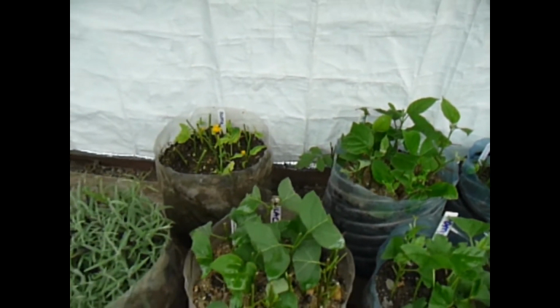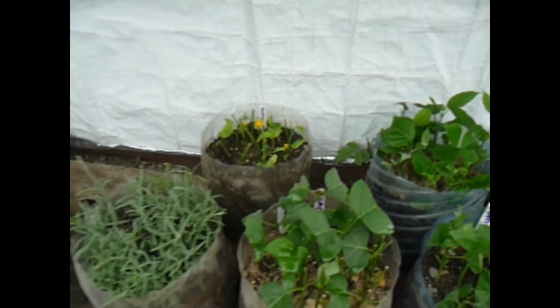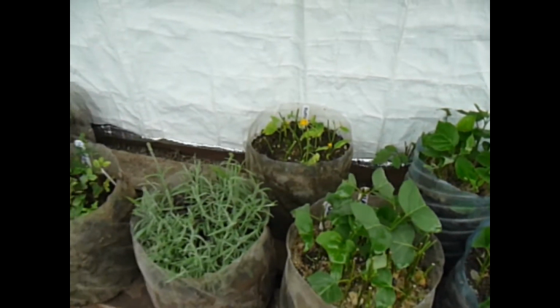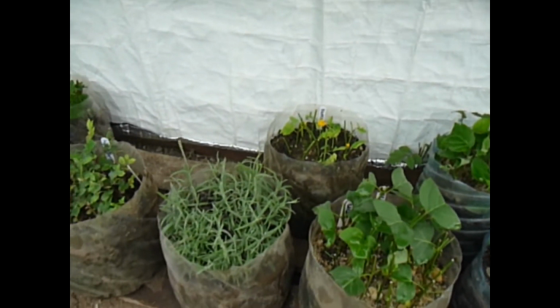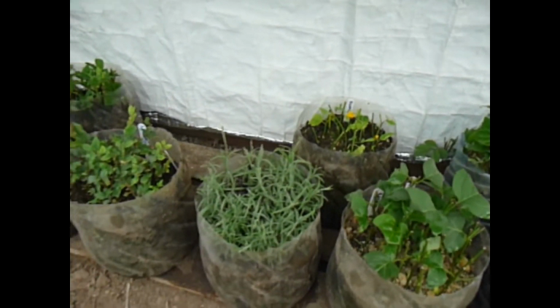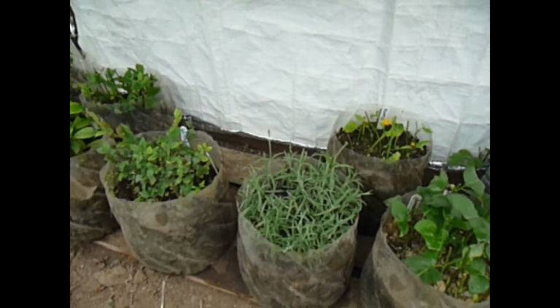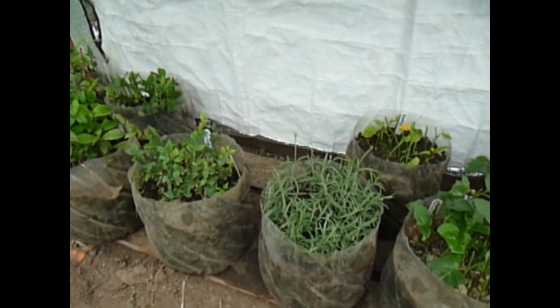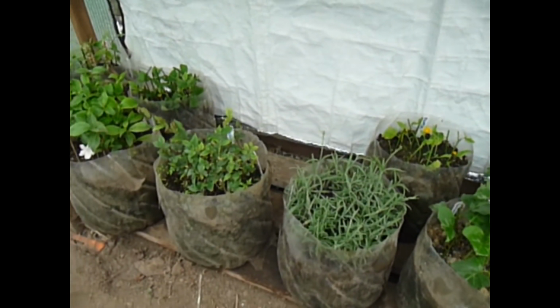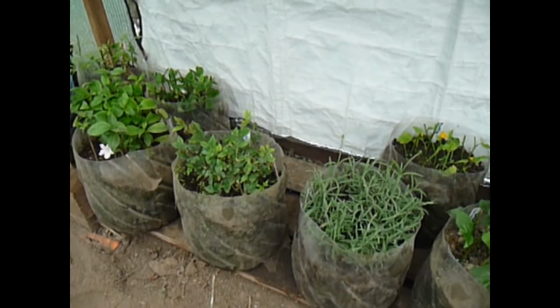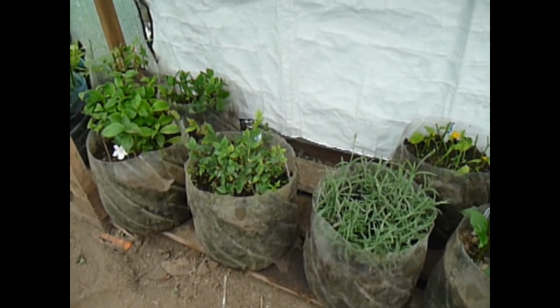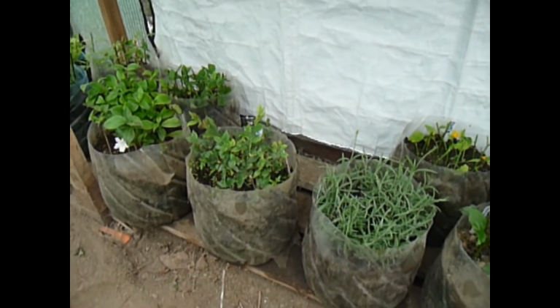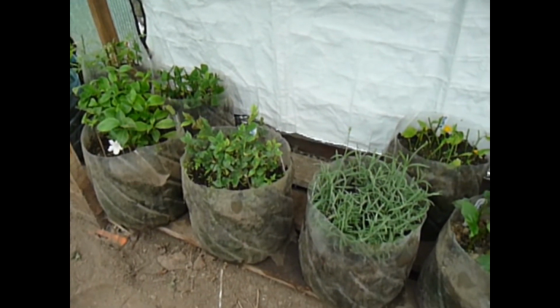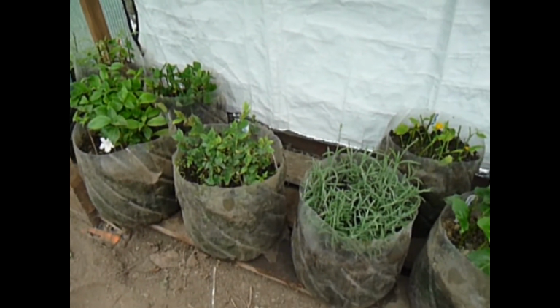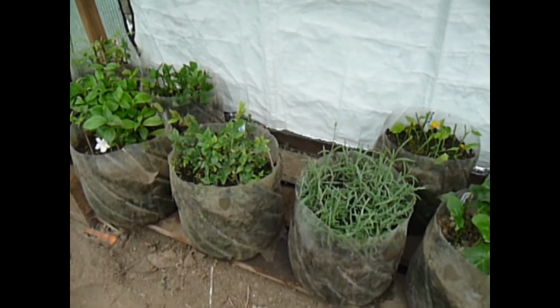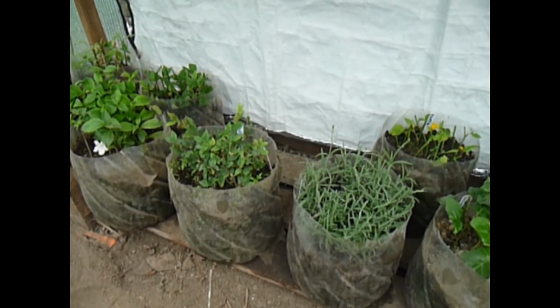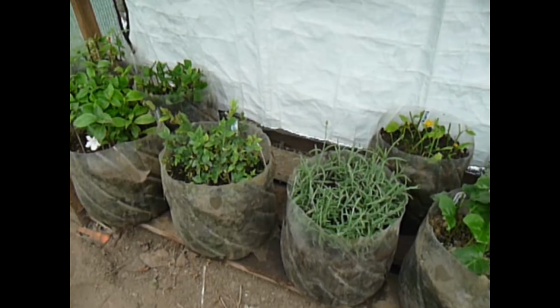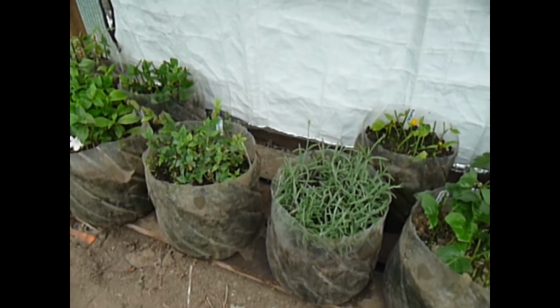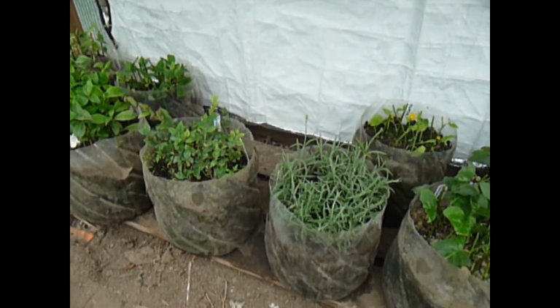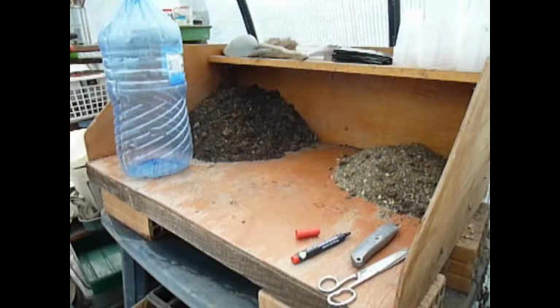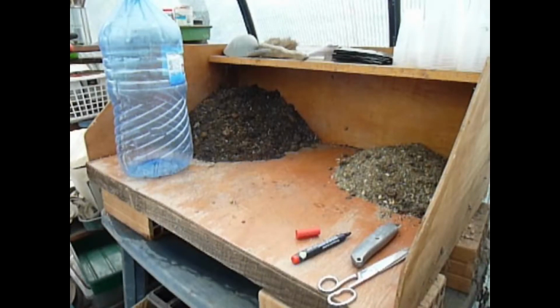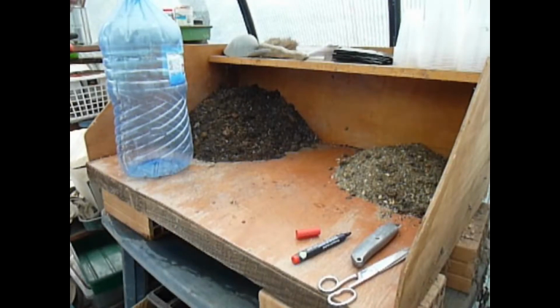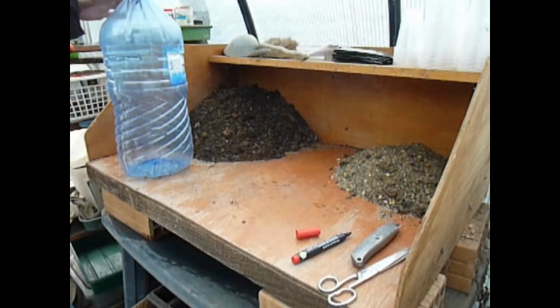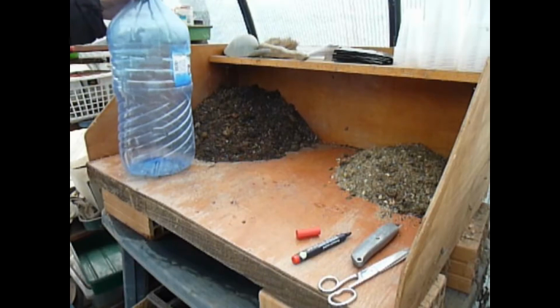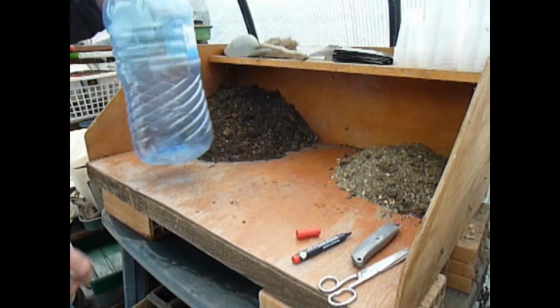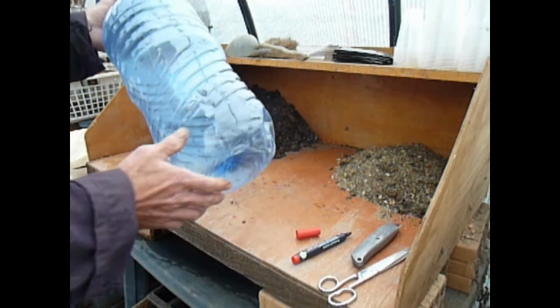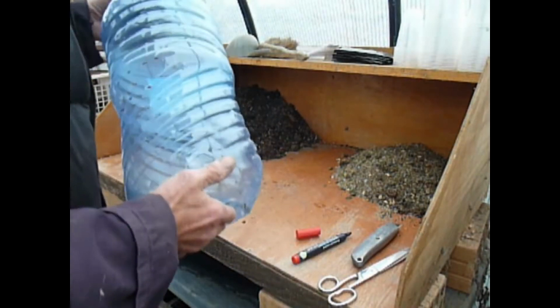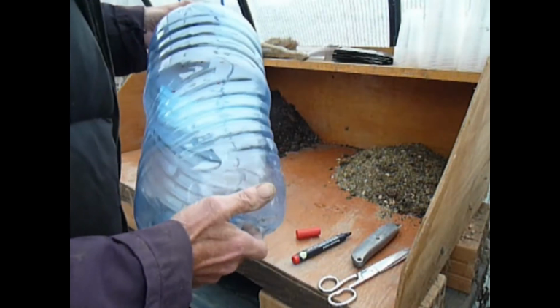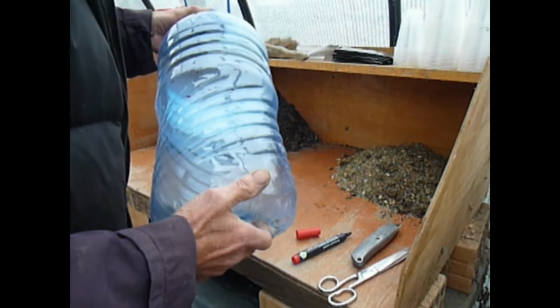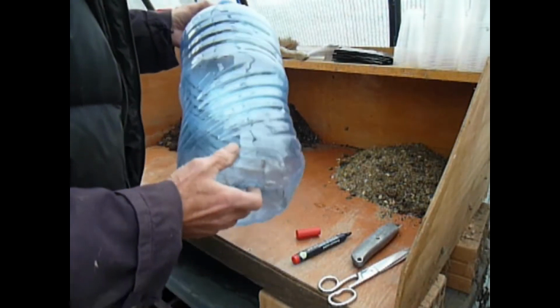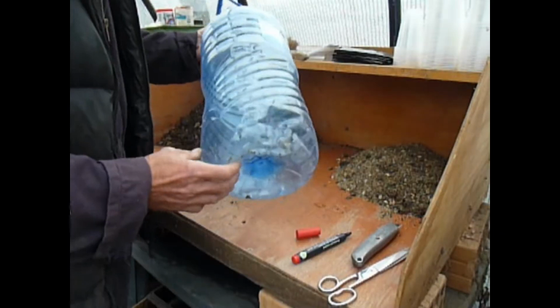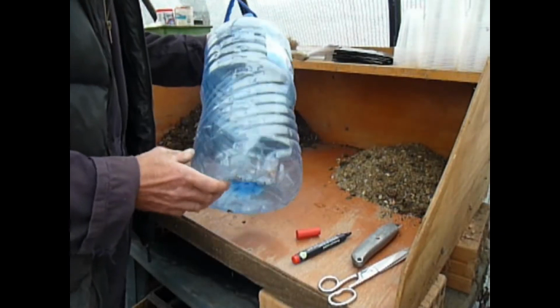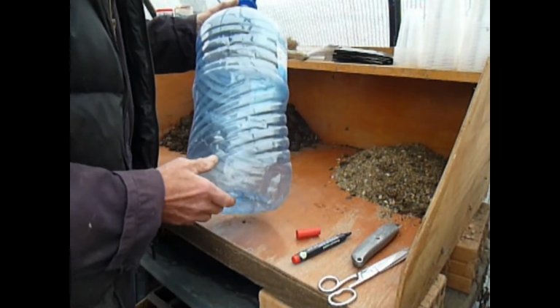Through the video I'll explain how to create the bottle into a propagator, how to fill it, and how to plant it. So we need to get on and make the actual propagator itself — the mini greenhouse.